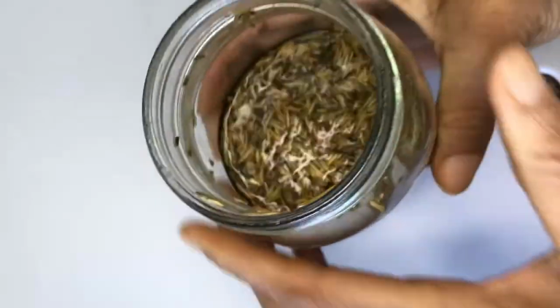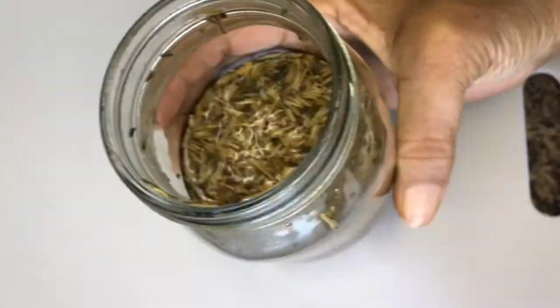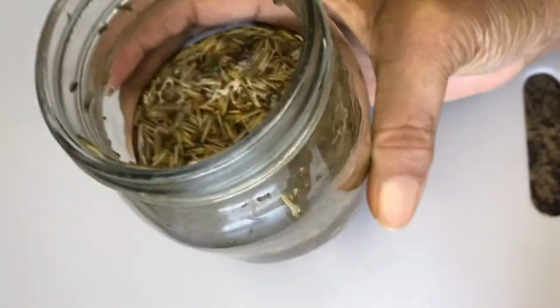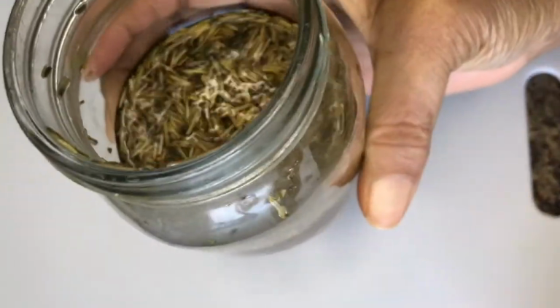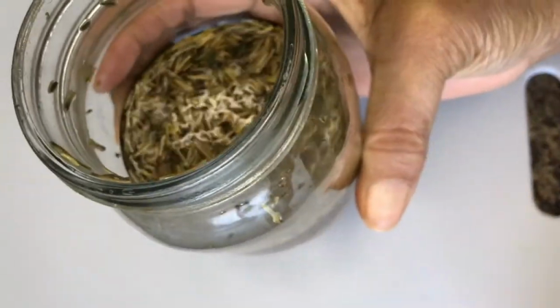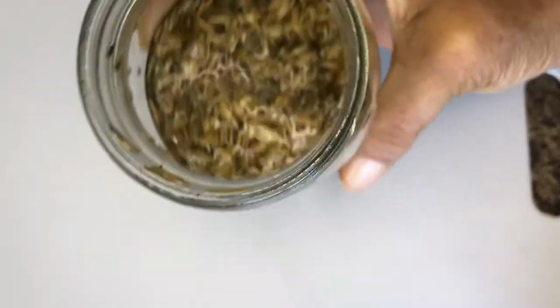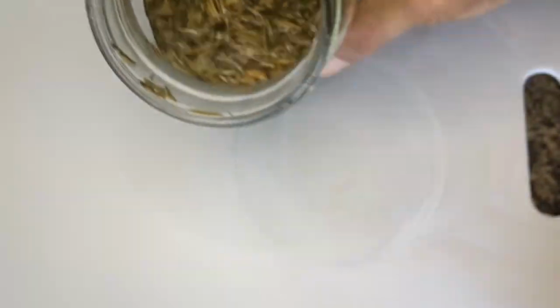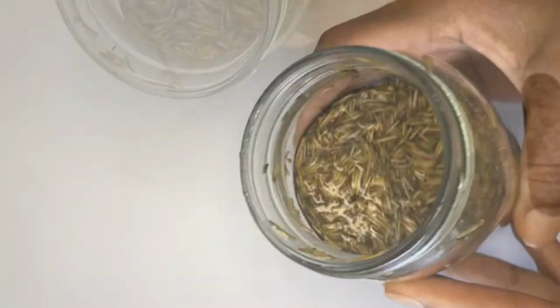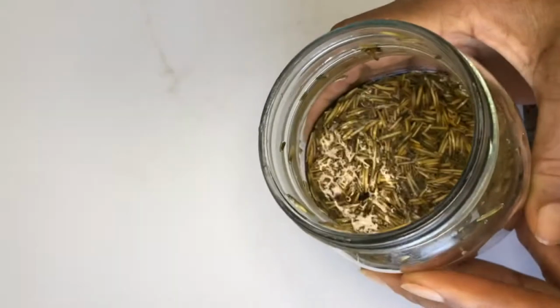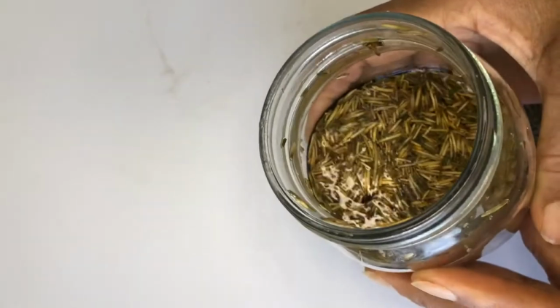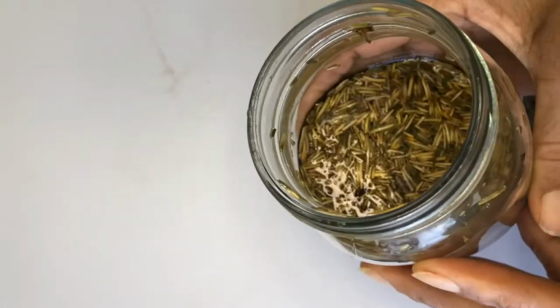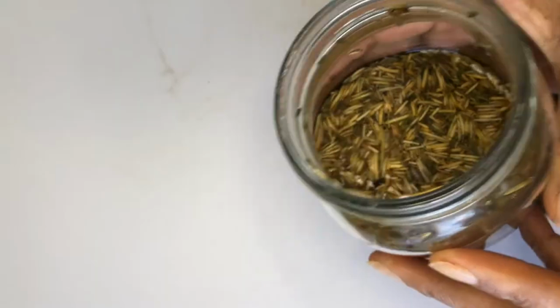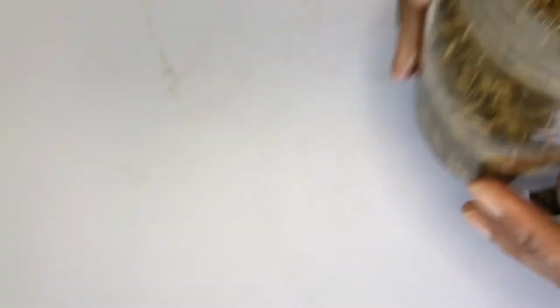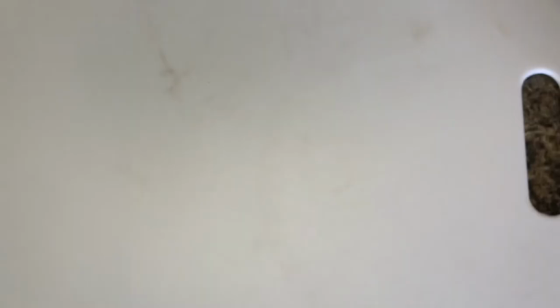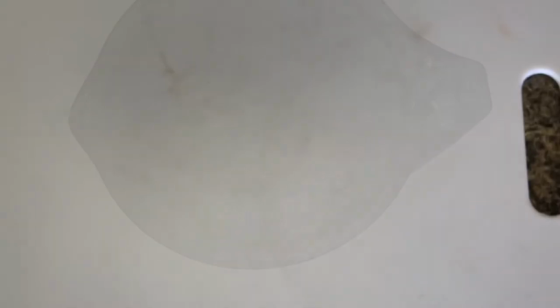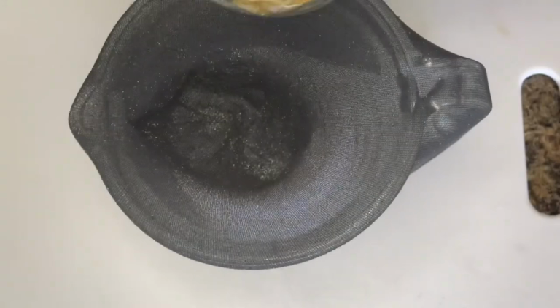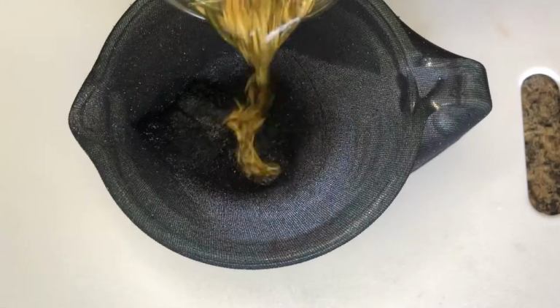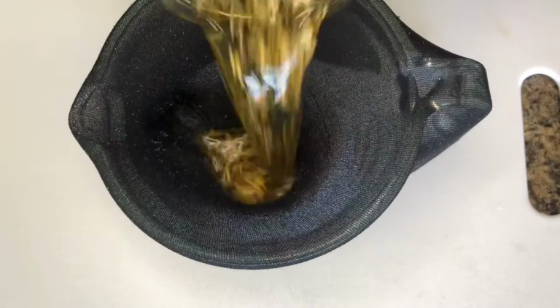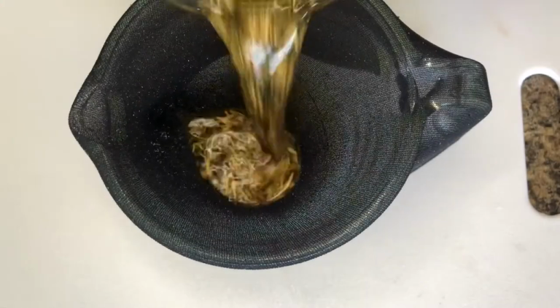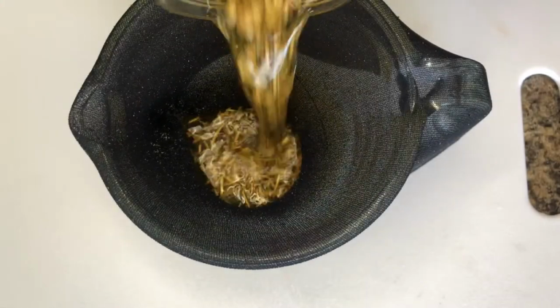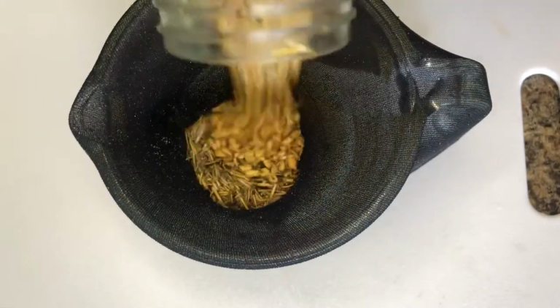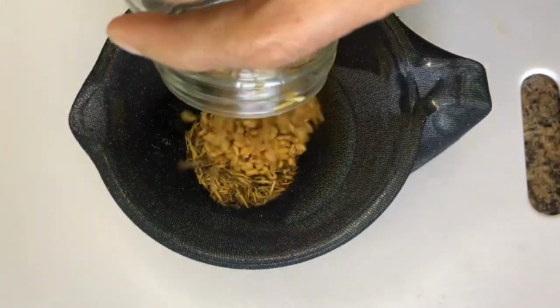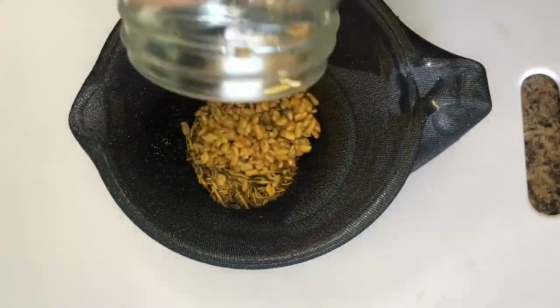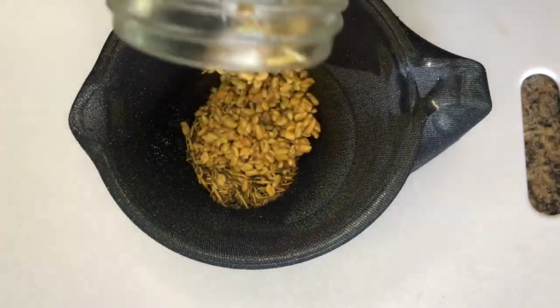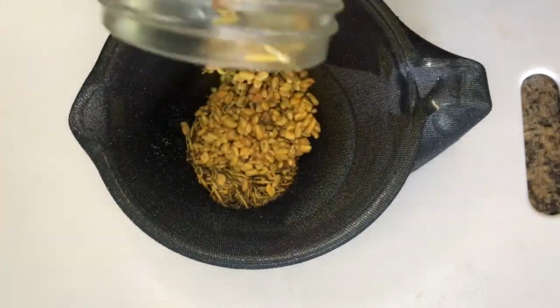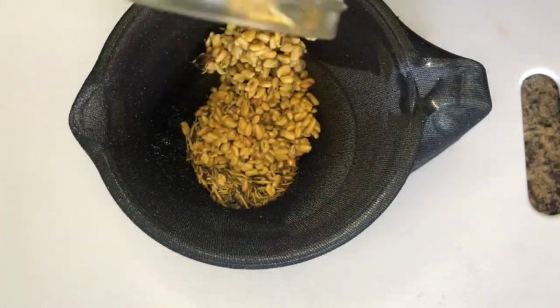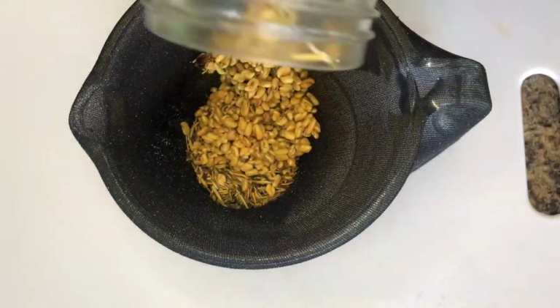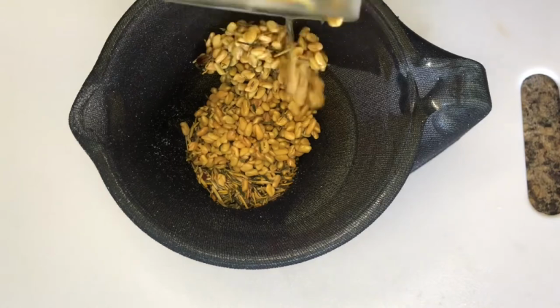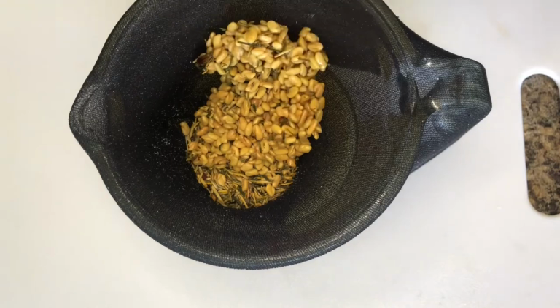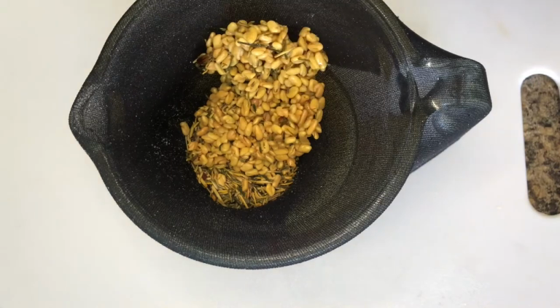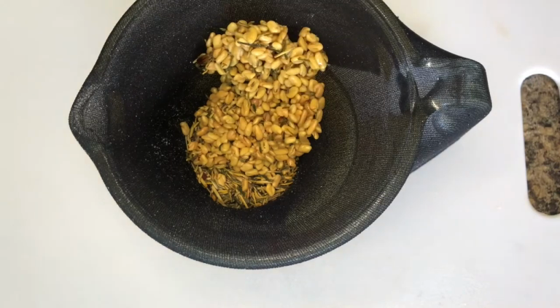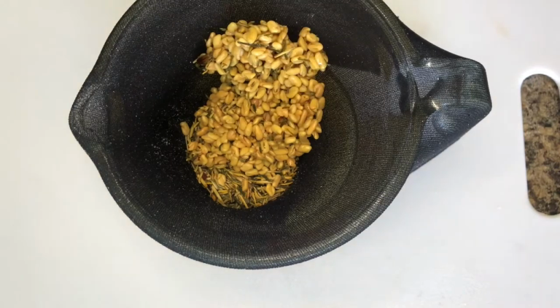Now that five hours has passed, I will strain the hair spray. You can use a cheesecloth, a wig cap, or a strainer to strain the hair spray.